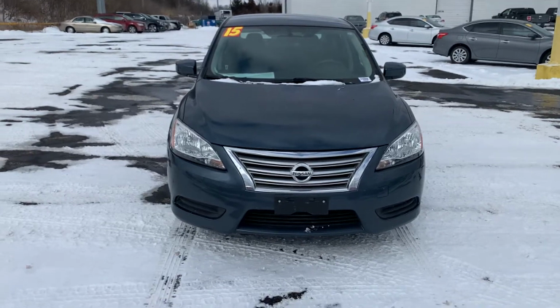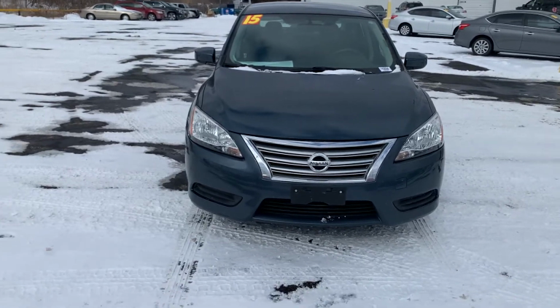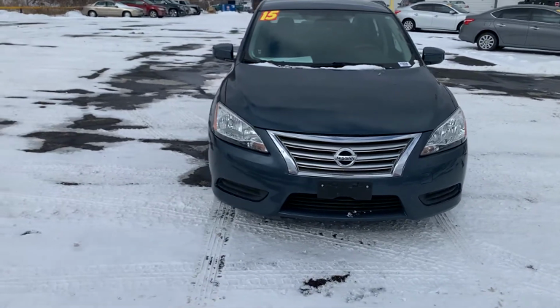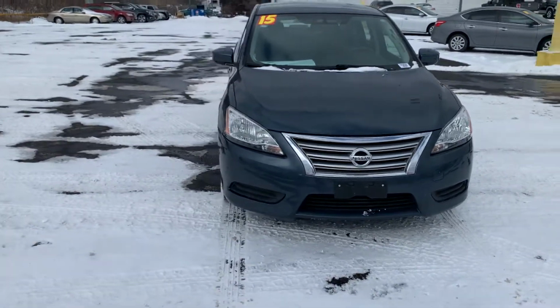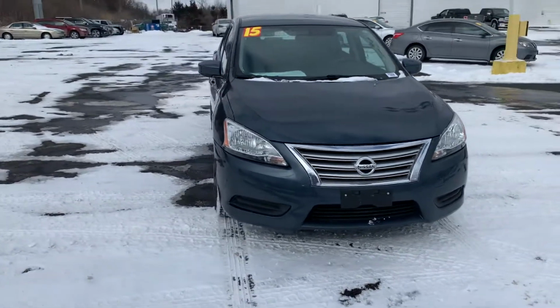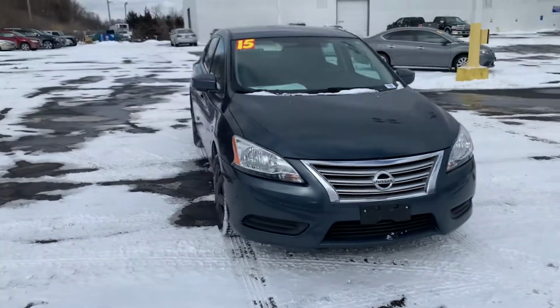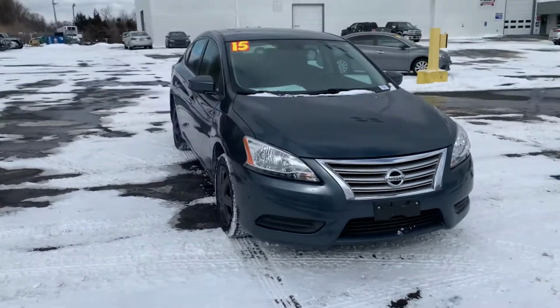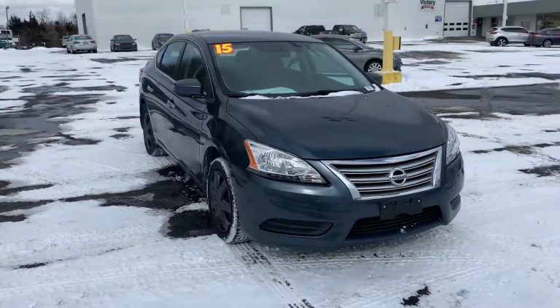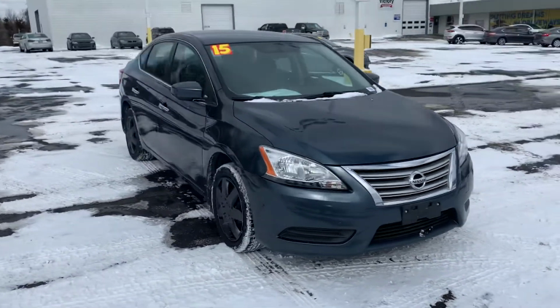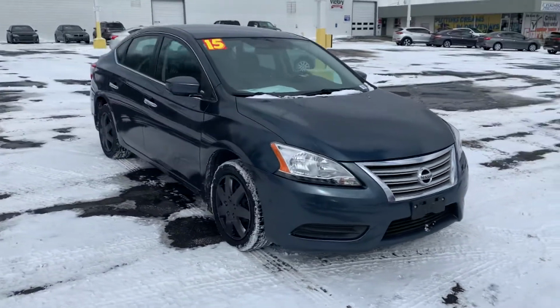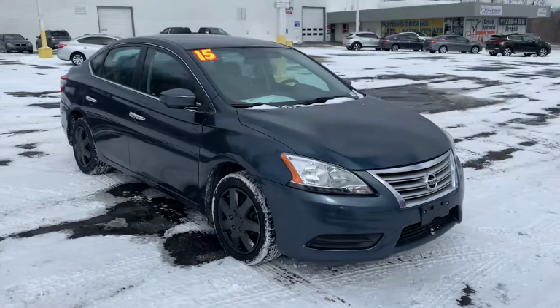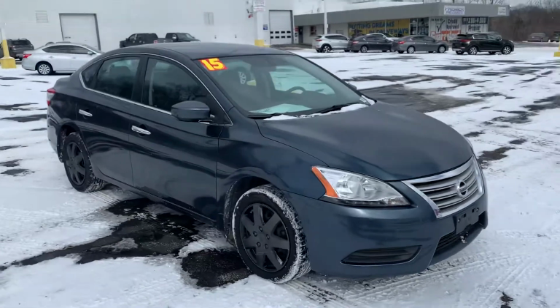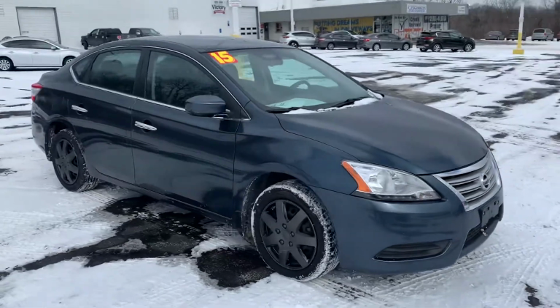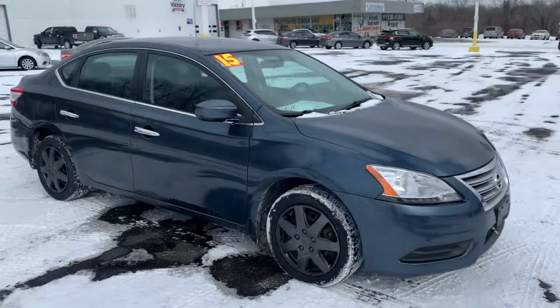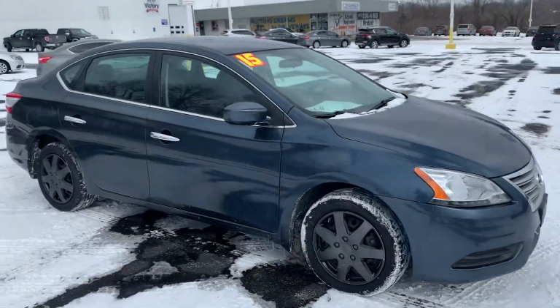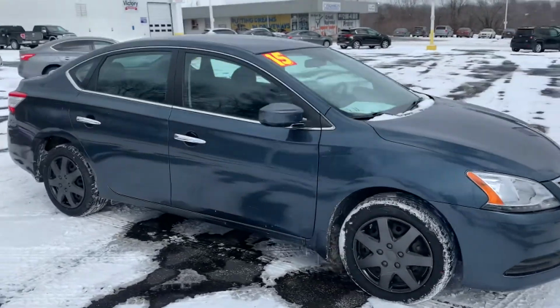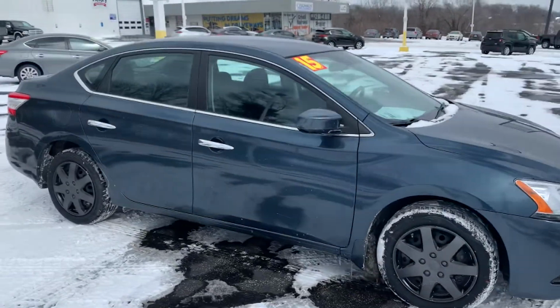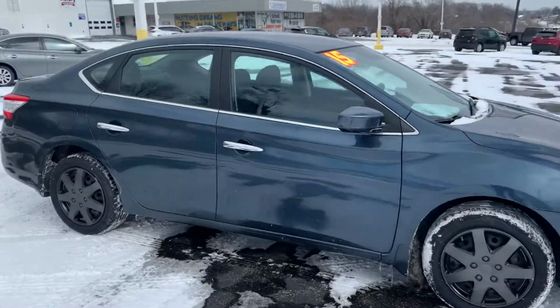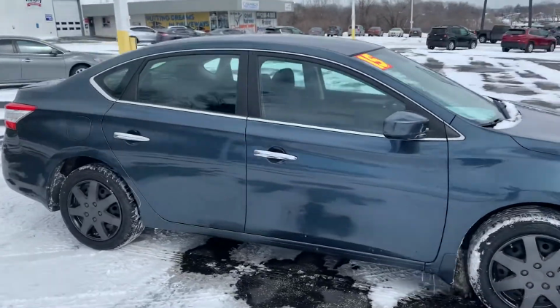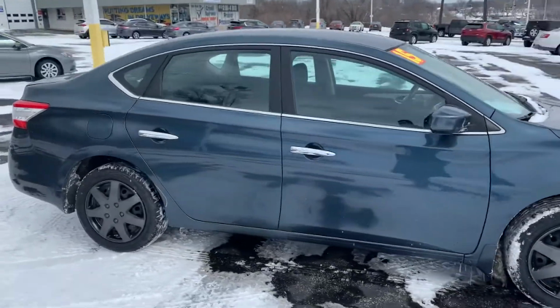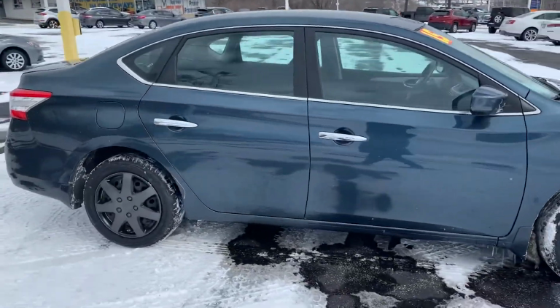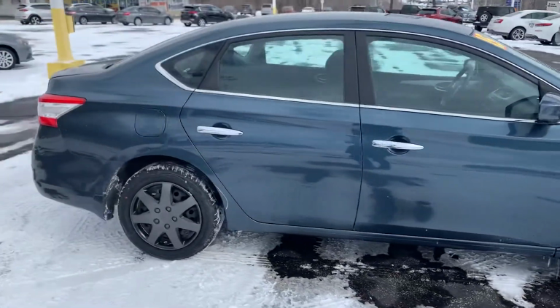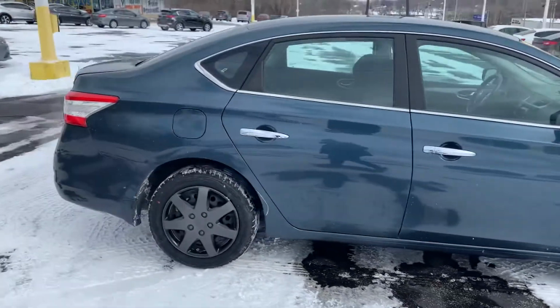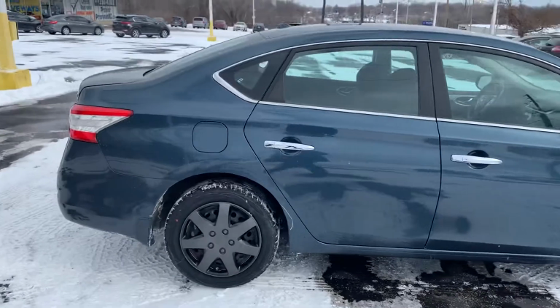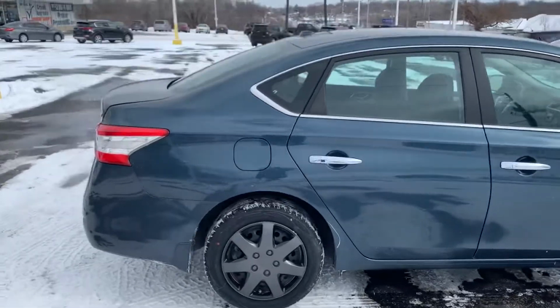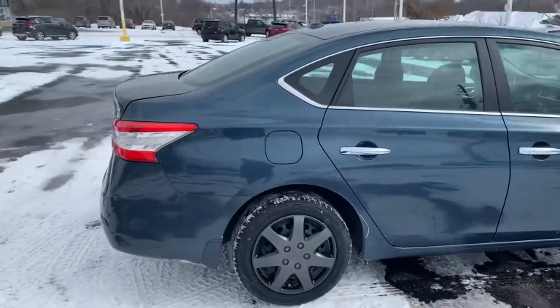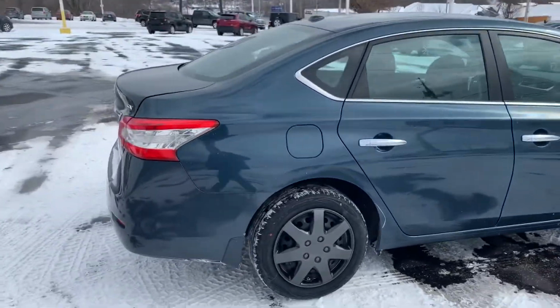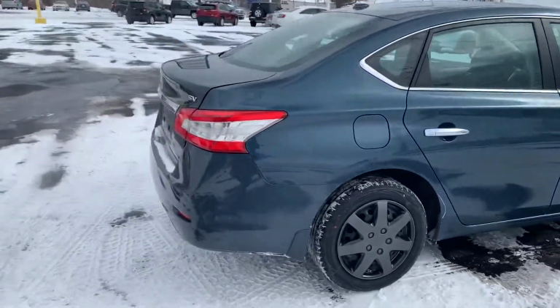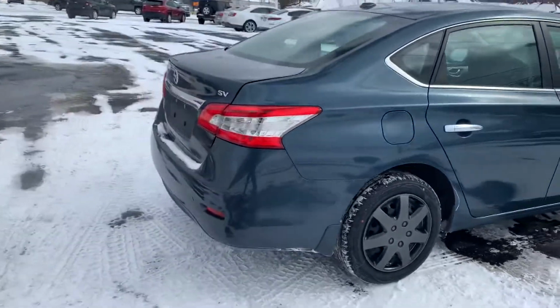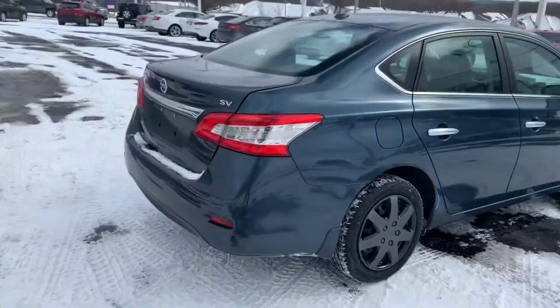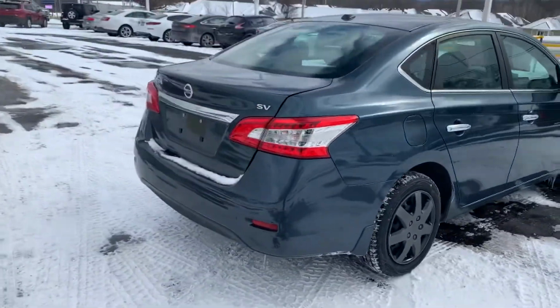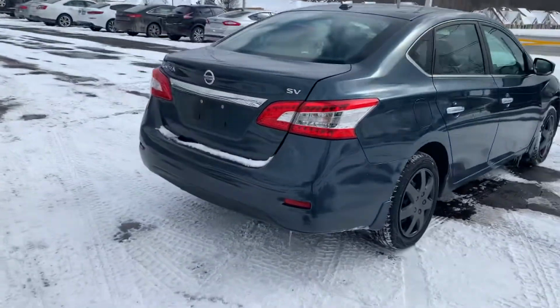Hi Eddie, this is Devin over here at Premier Pre-Owned. I just wanted to take a minute today to show off my 2015 Nissan Sentra. As you can see this is a nice car in good condition — not a whole lot of scratches, dents, dings, anything of that nature.